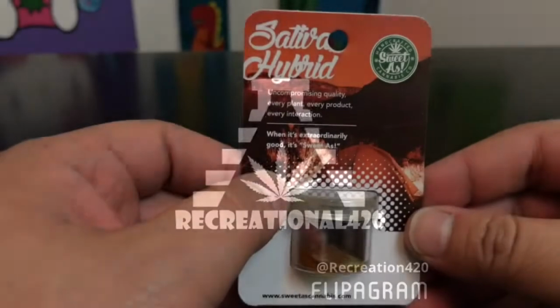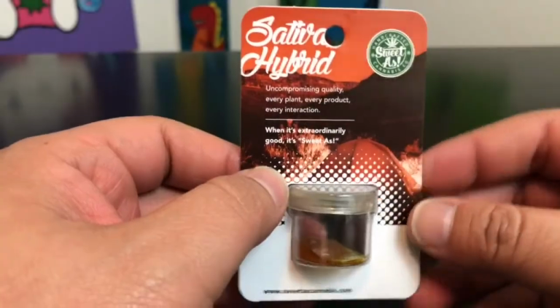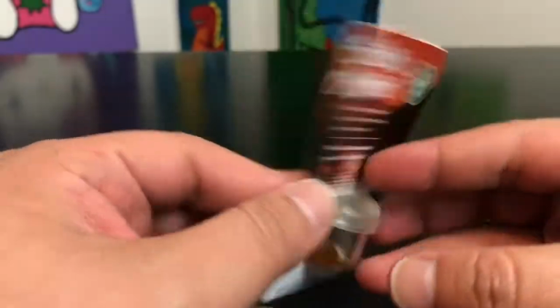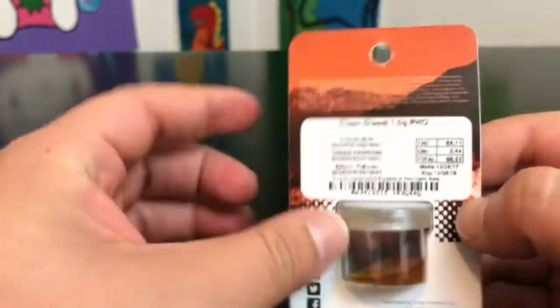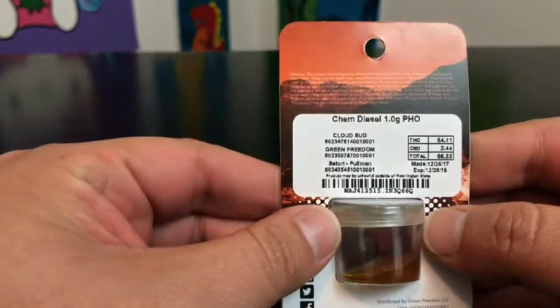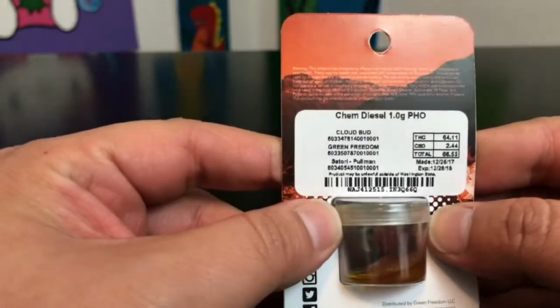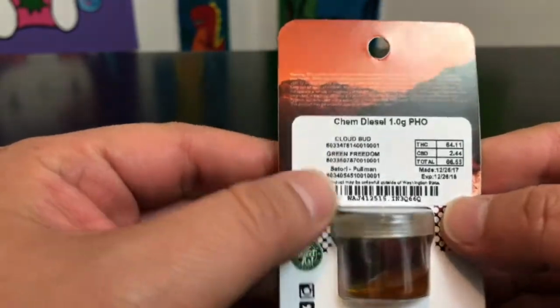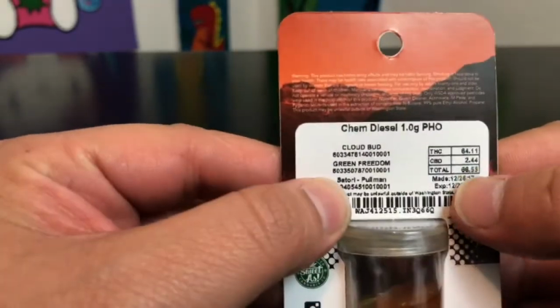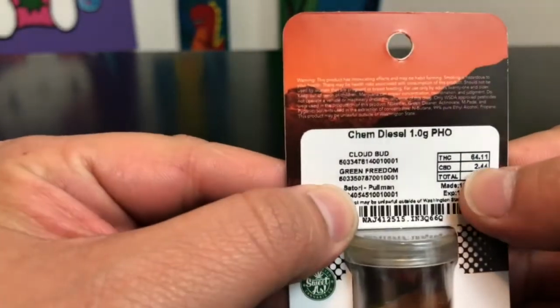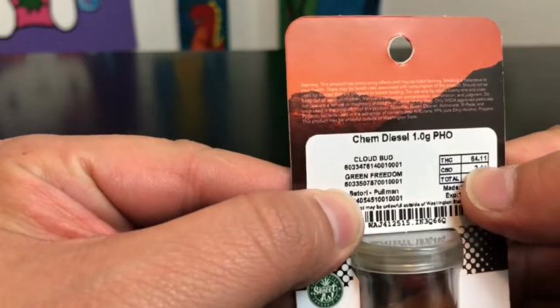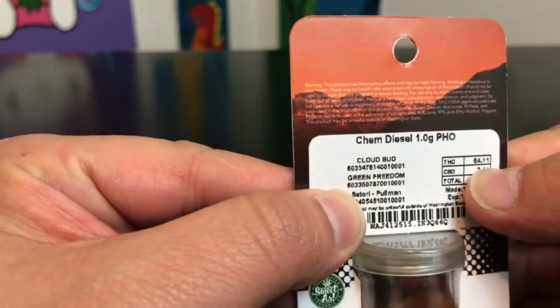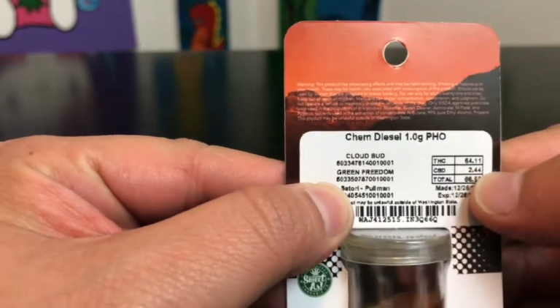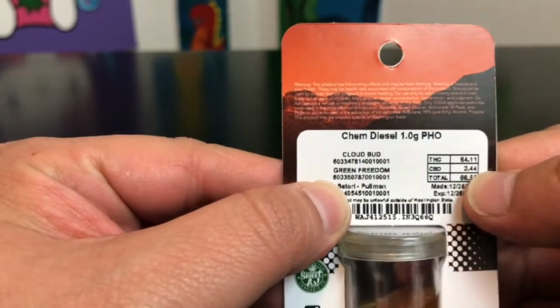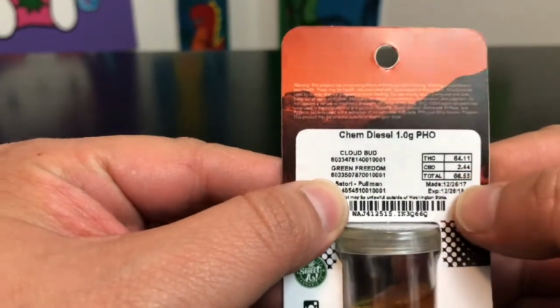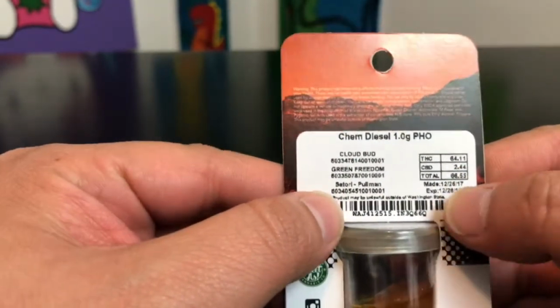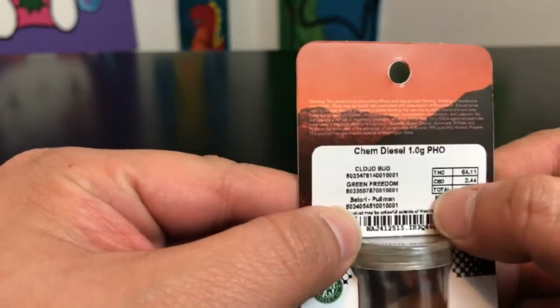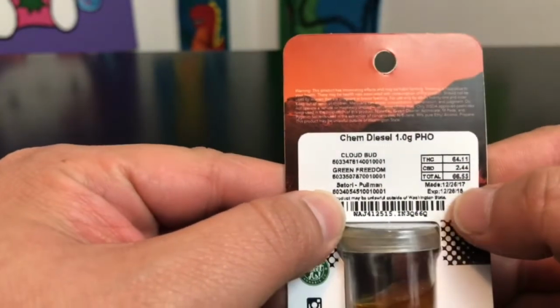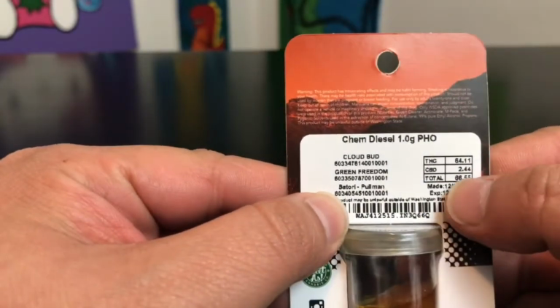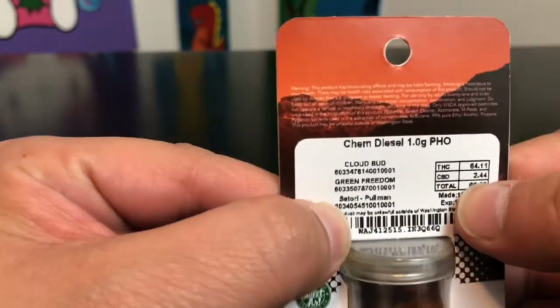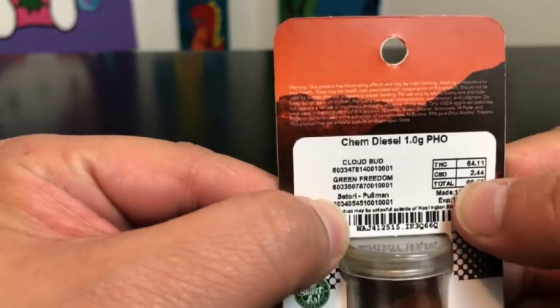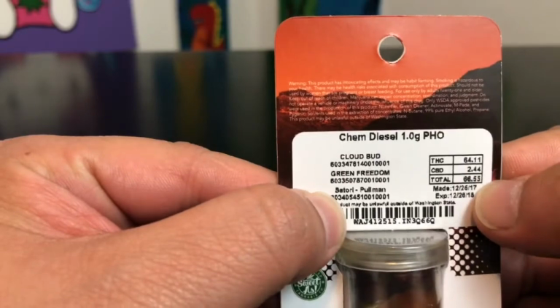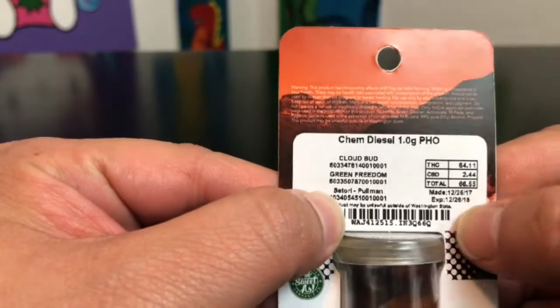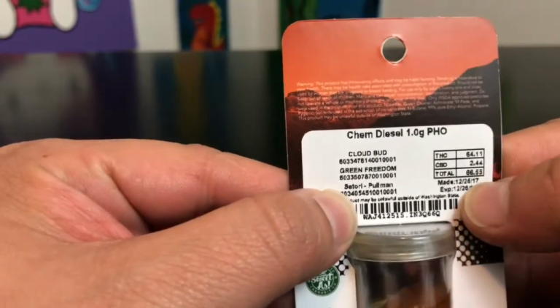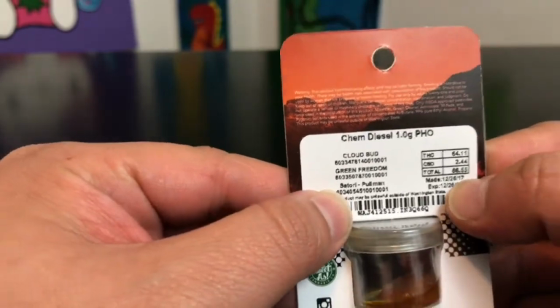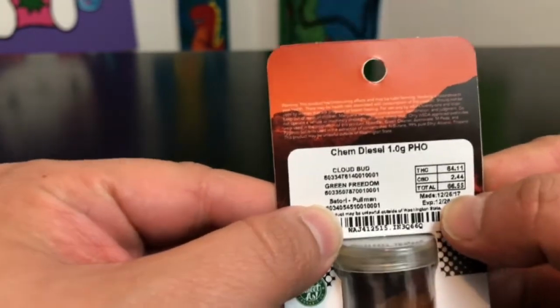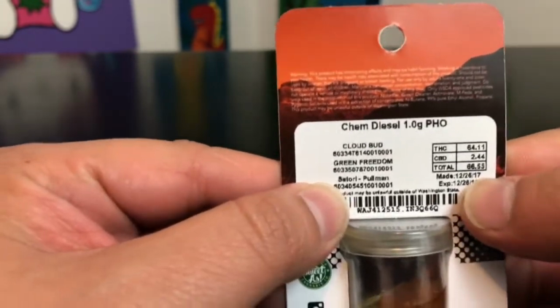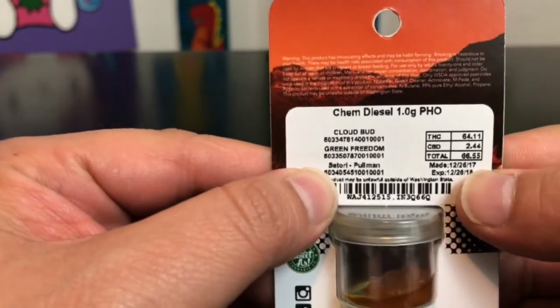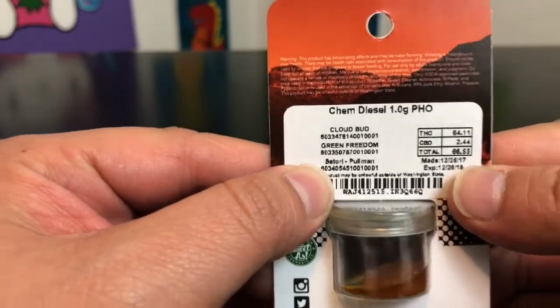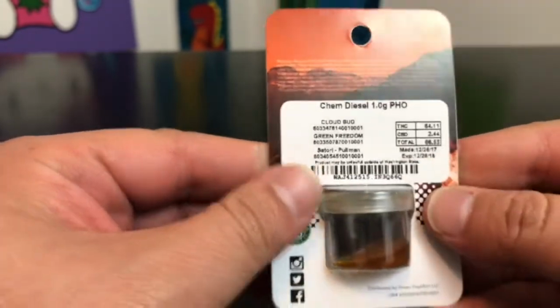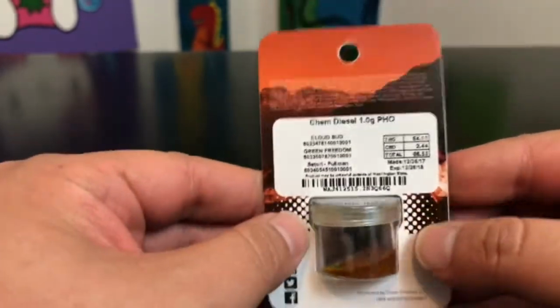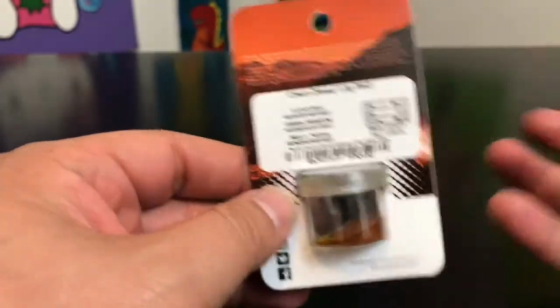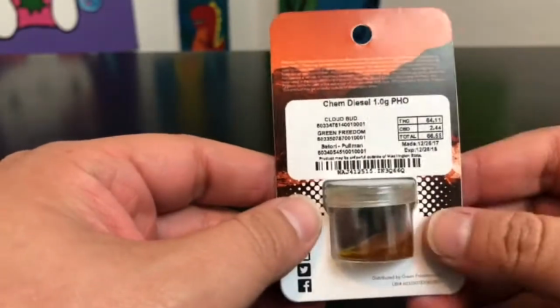Let's go ahead and hop right into the numbers. THC comes in at 64.11% and CBD comes in at 2.4% for a total of 66.55%.